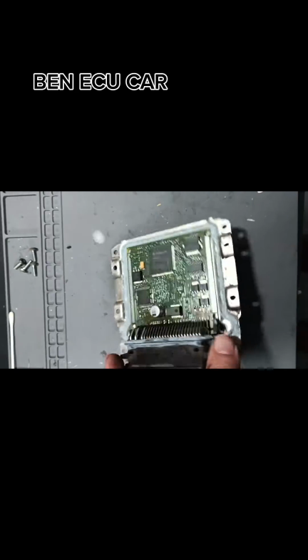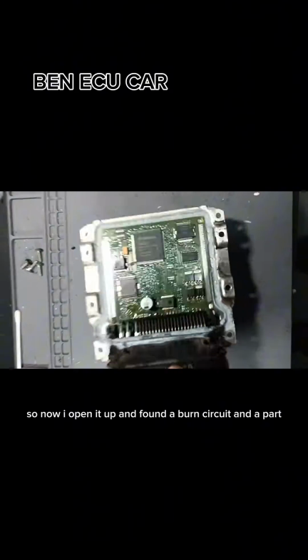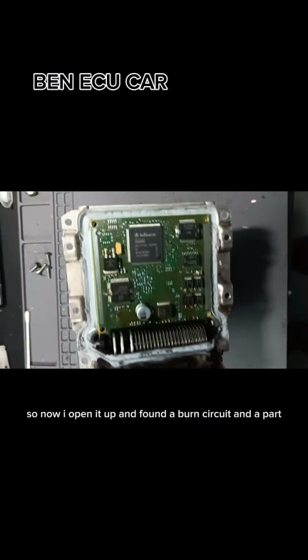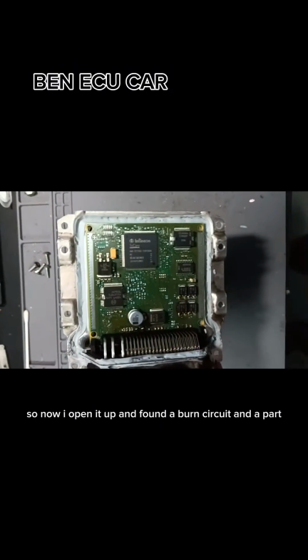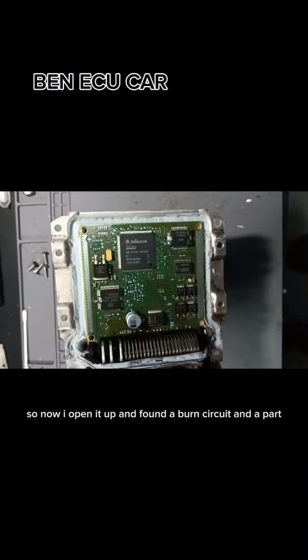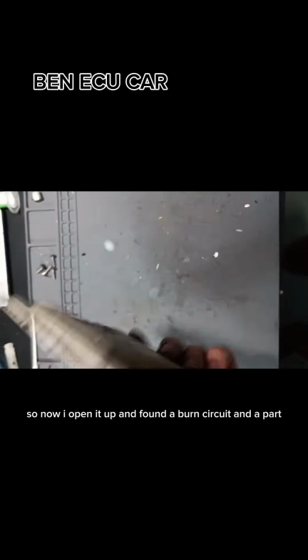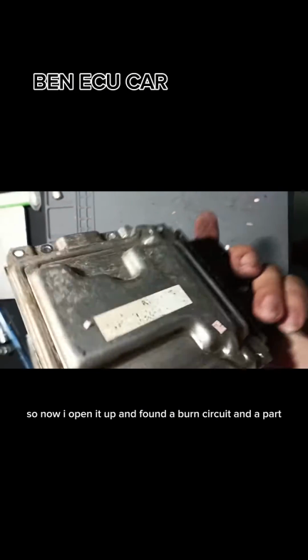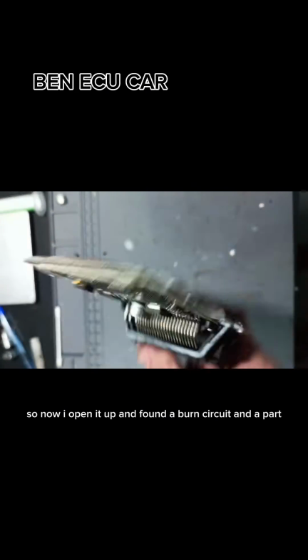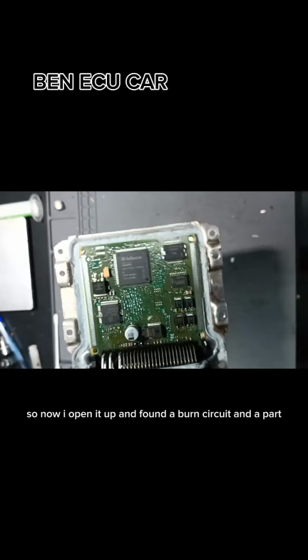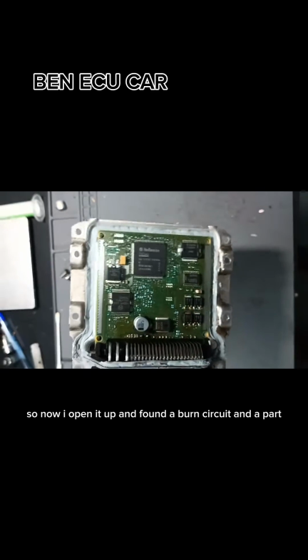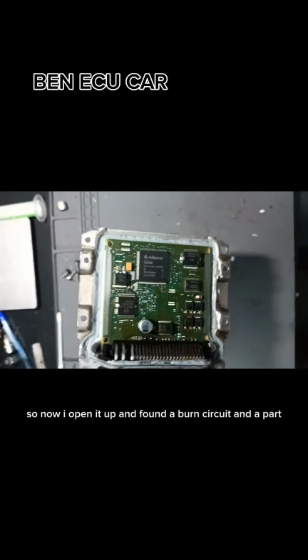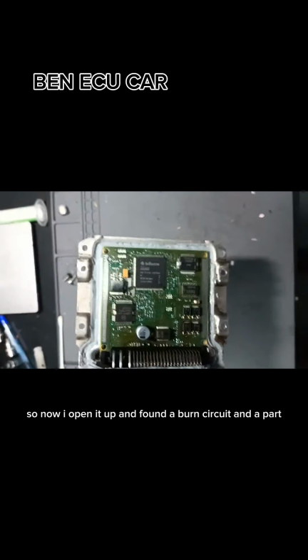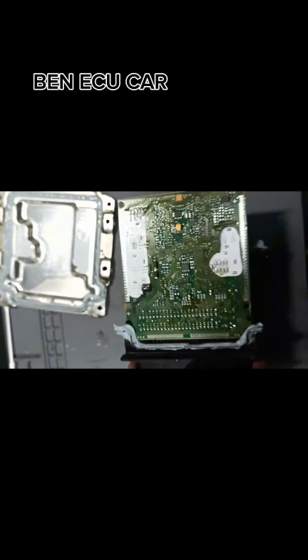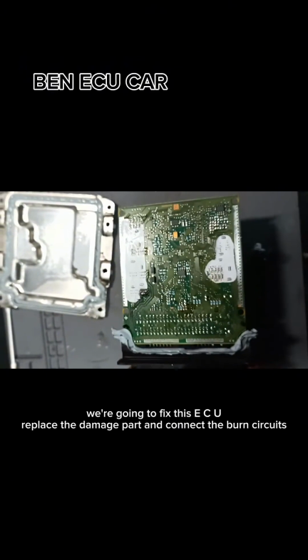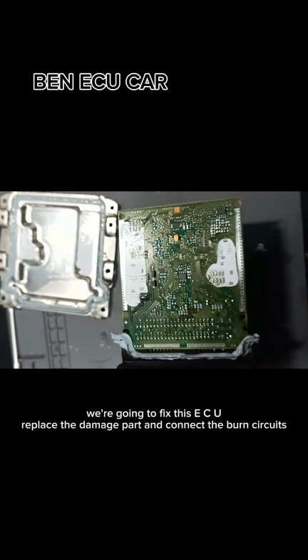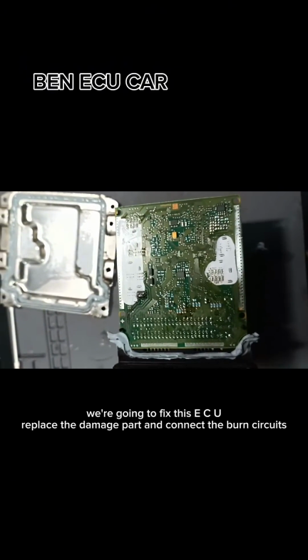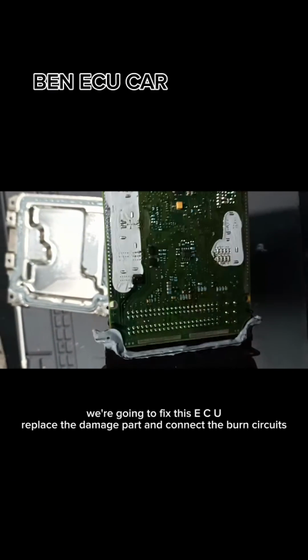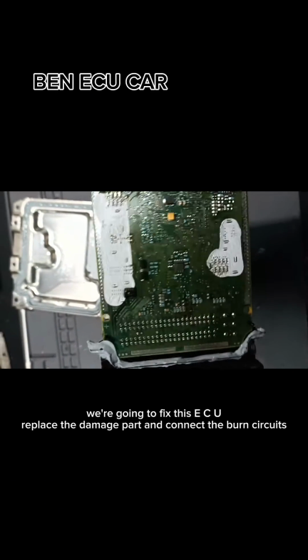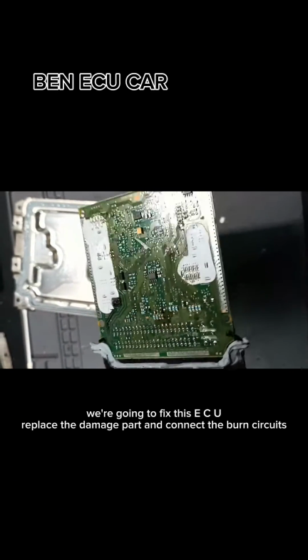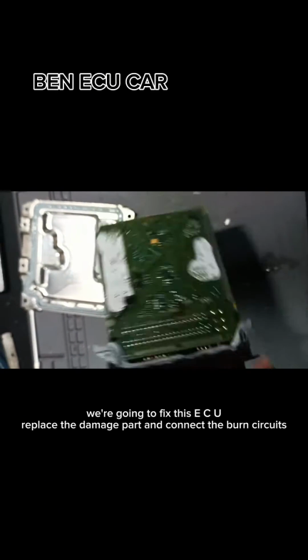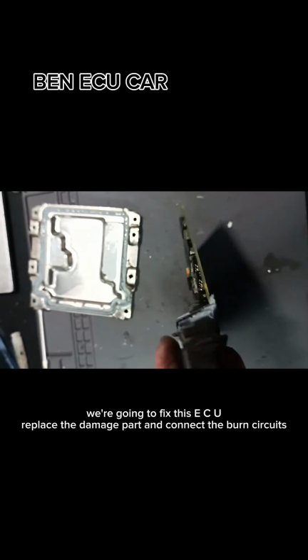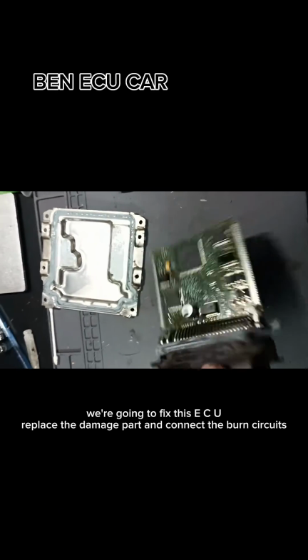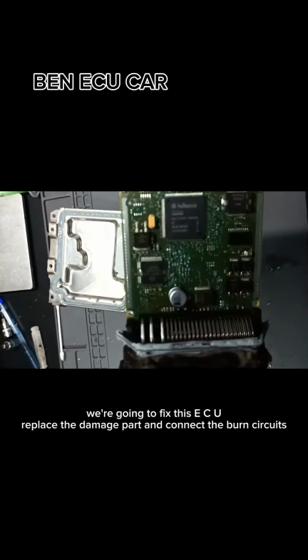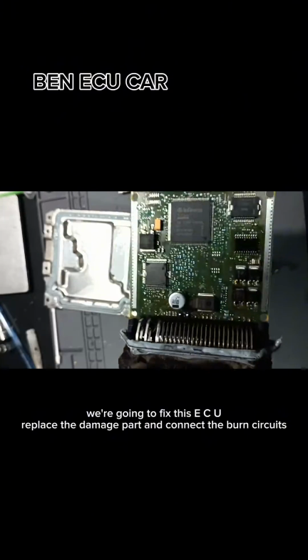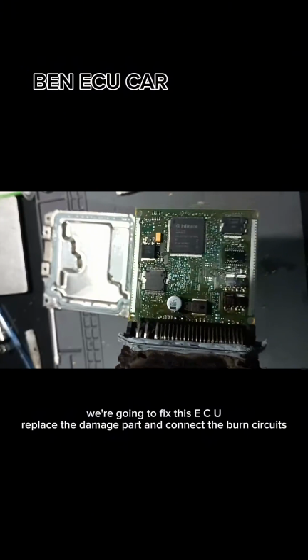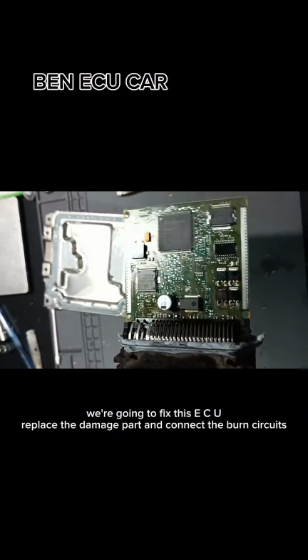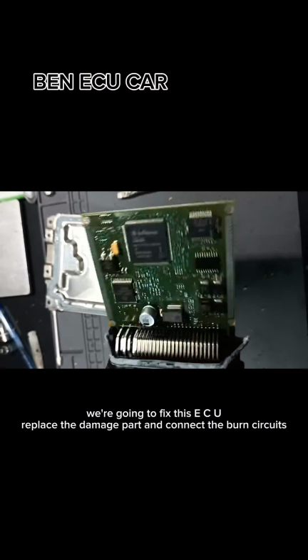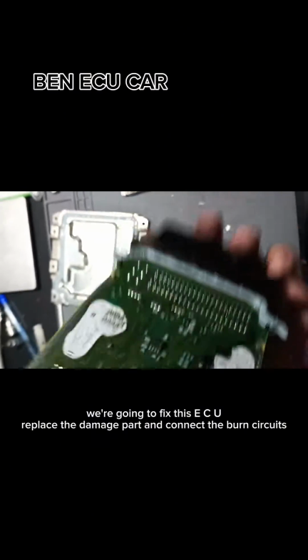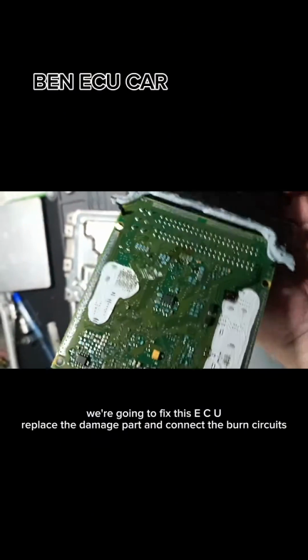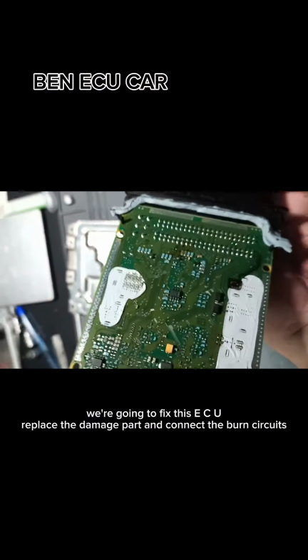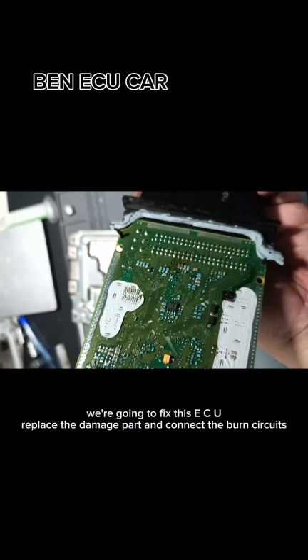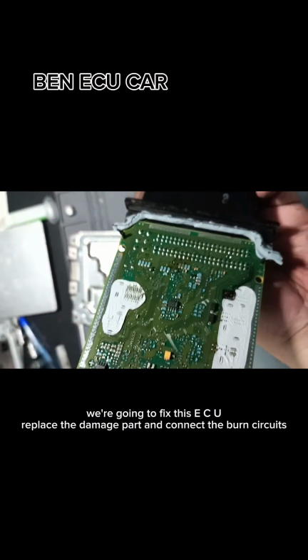So now I opened it up and found a burnt circuit and a damaged part. We are going to fix this ECU — replace the damaged part and reconnect the burnt circuits.